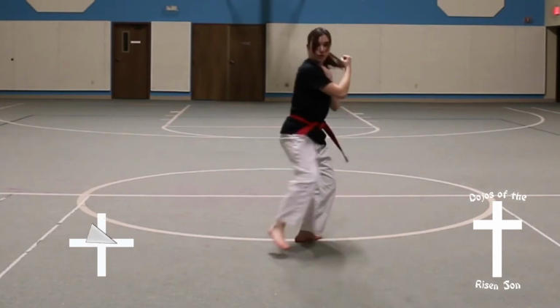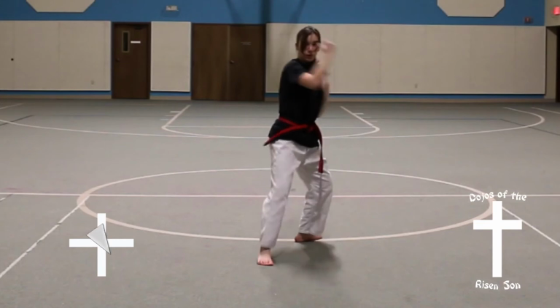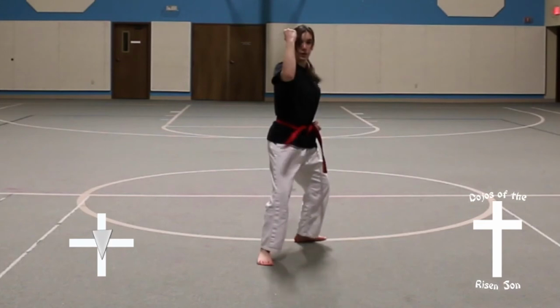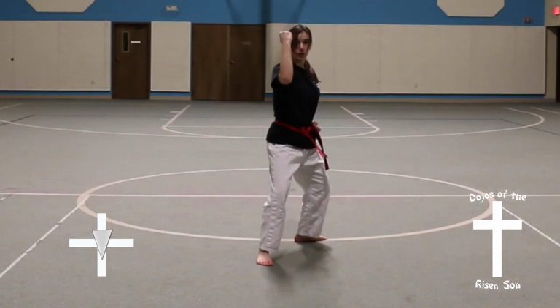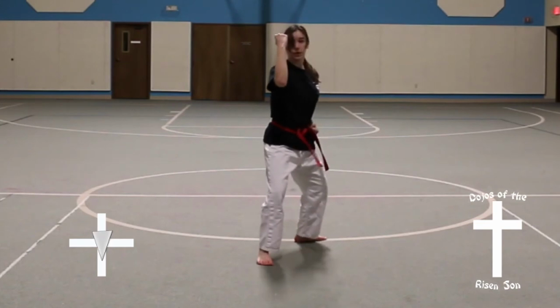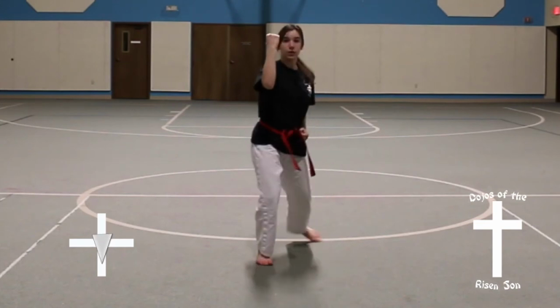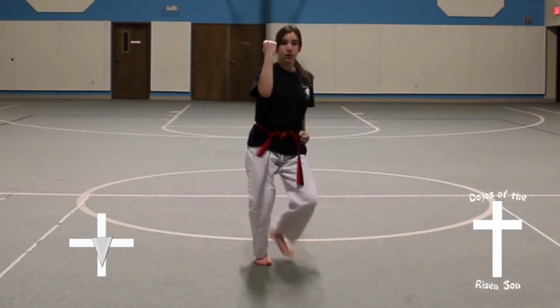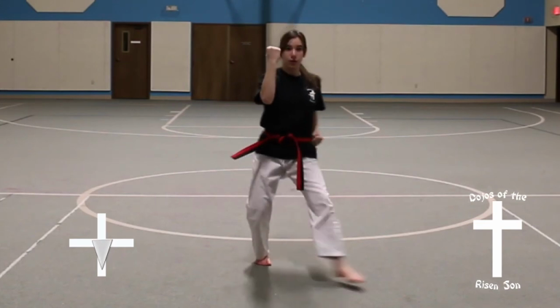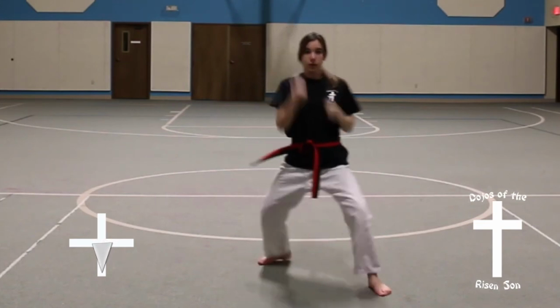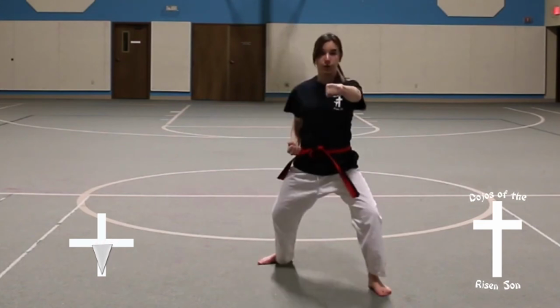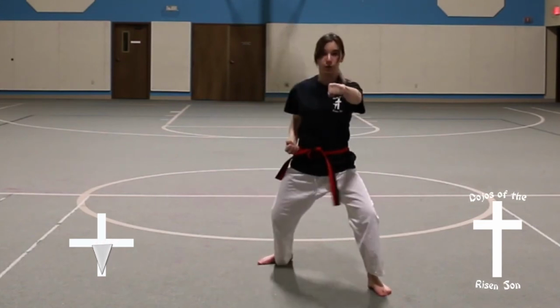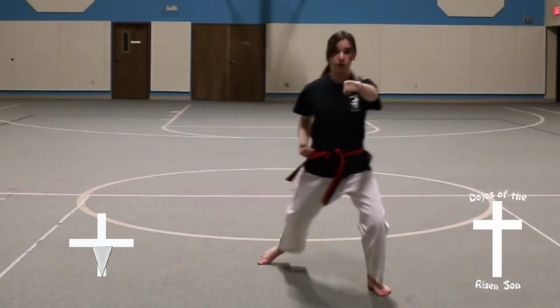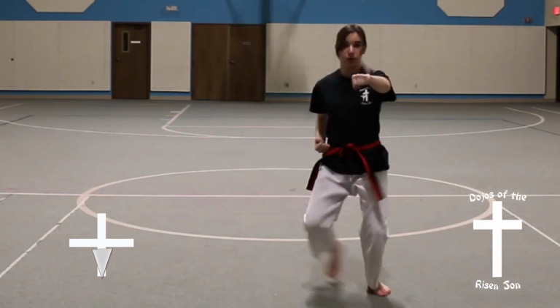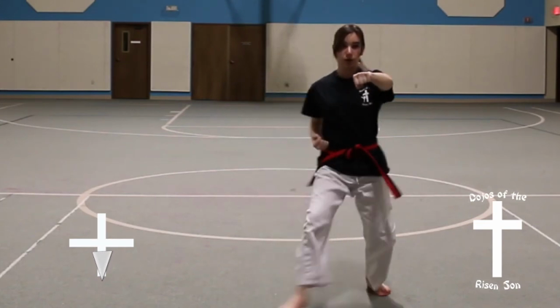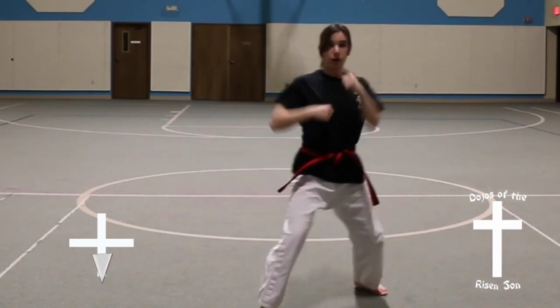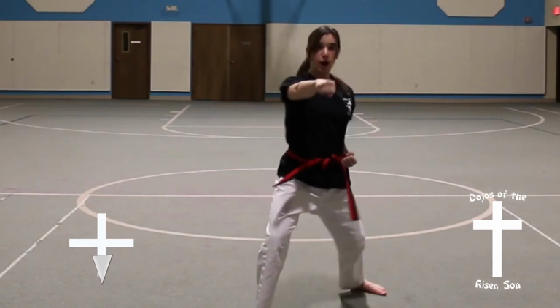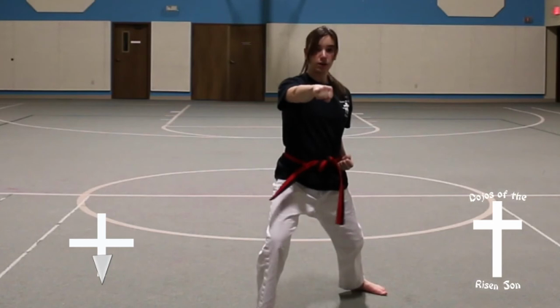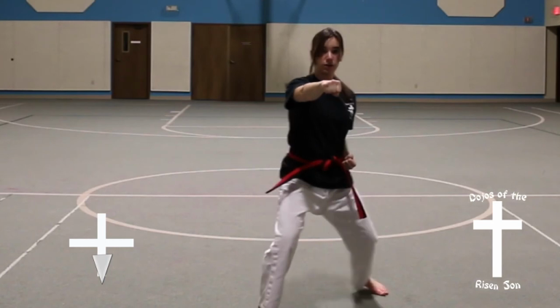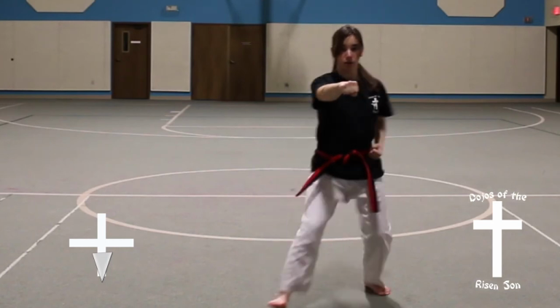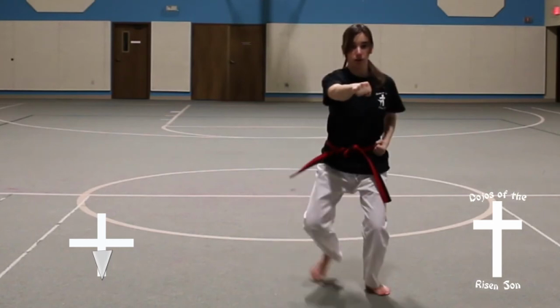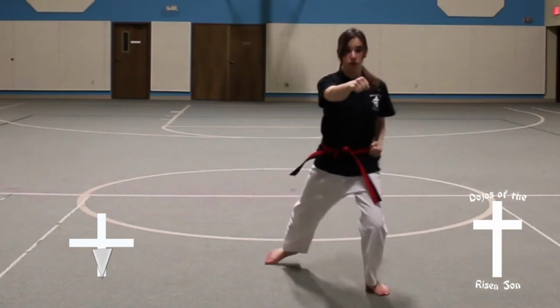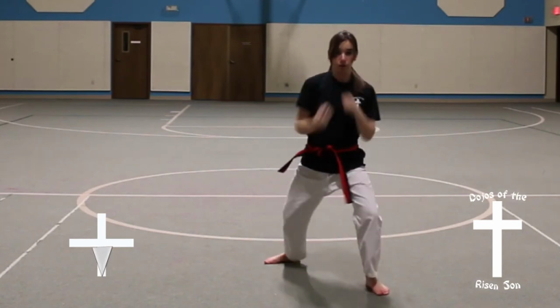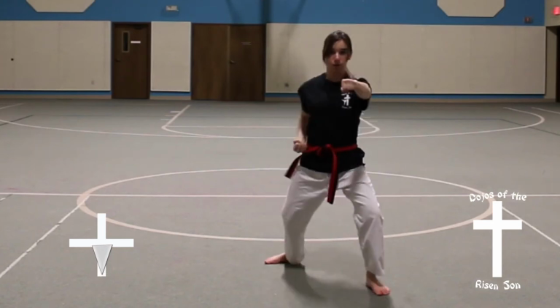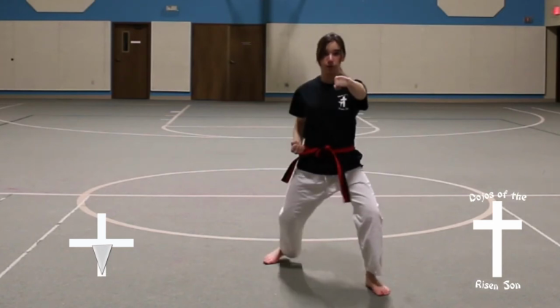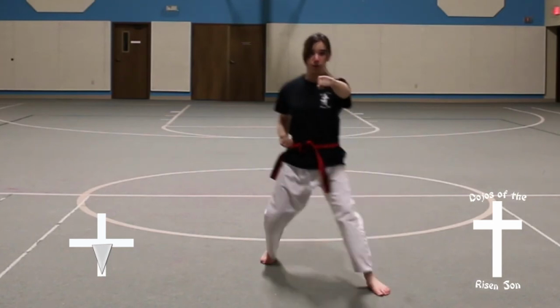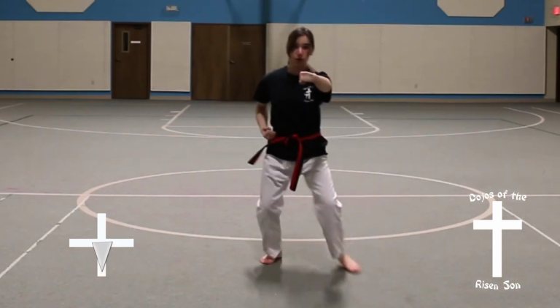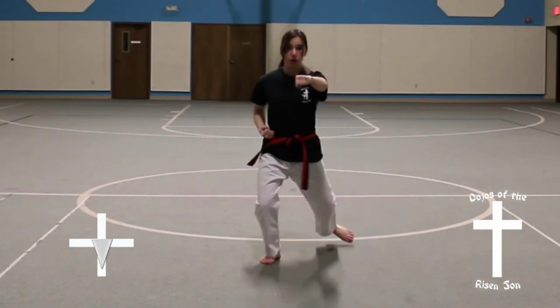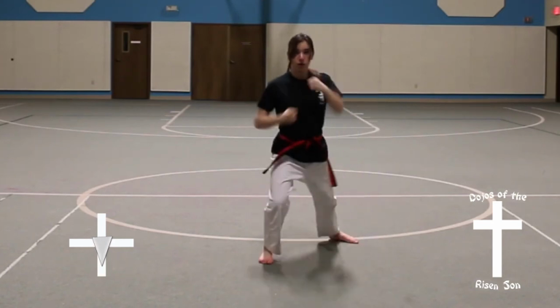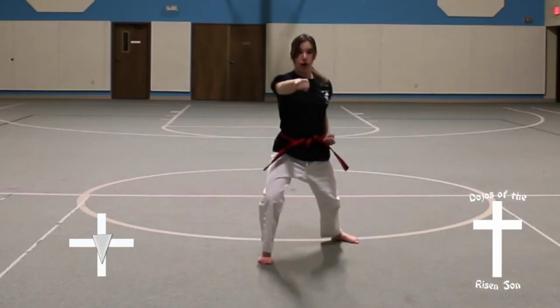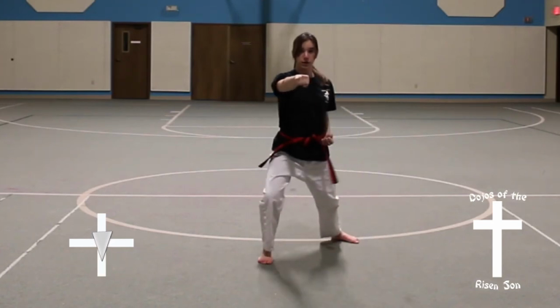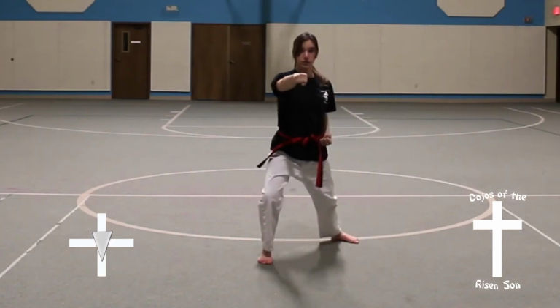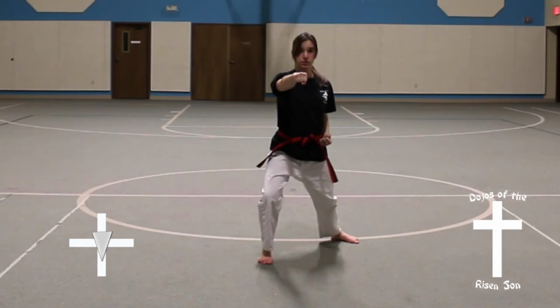Full turn to the right, back stance, inner forearm block. Step, front stance, middle front punch. Step, front stance, middle front punch. Step back, front stance, middle front punch. Step back, front stance, middle front punch.